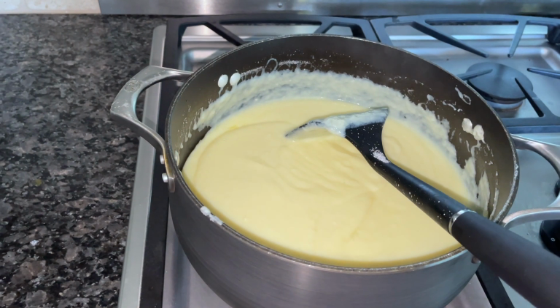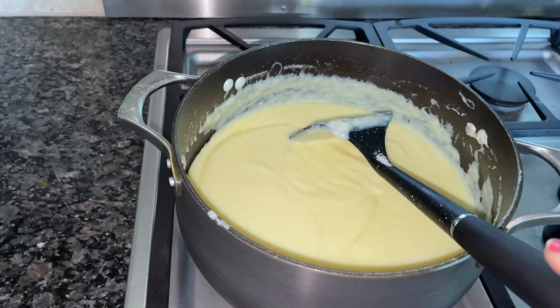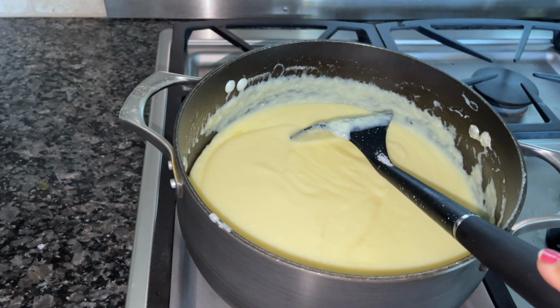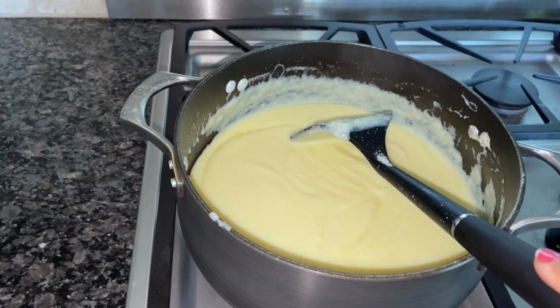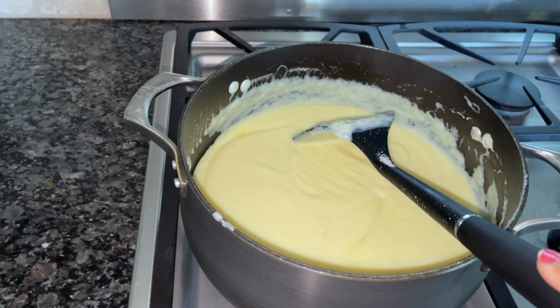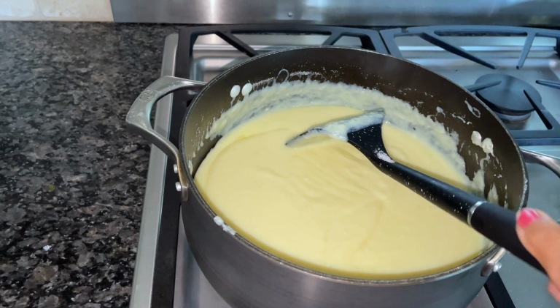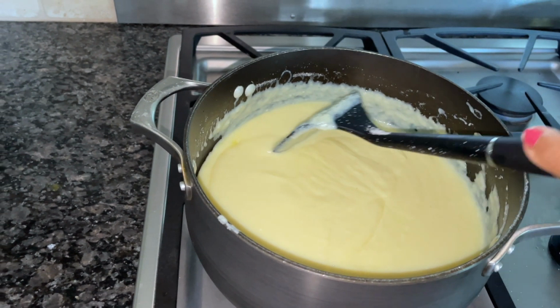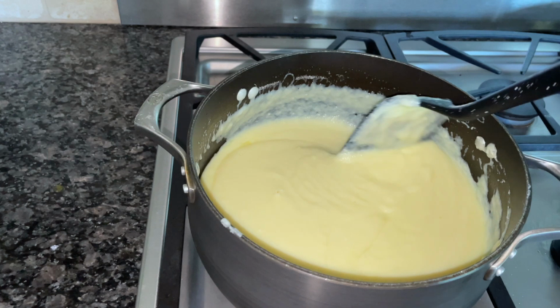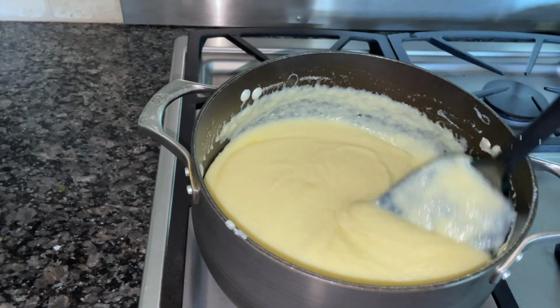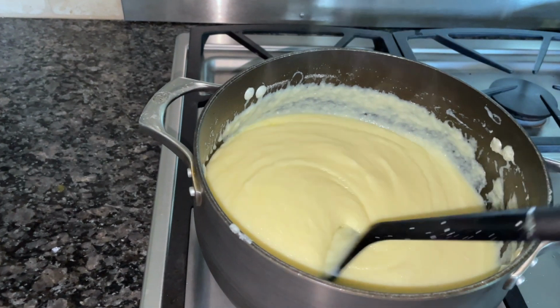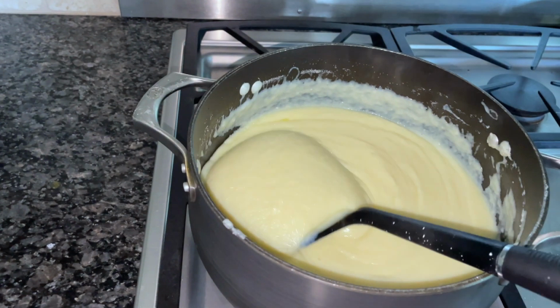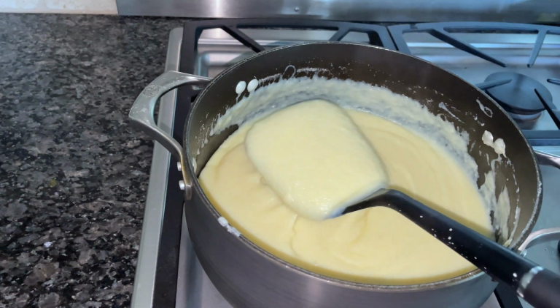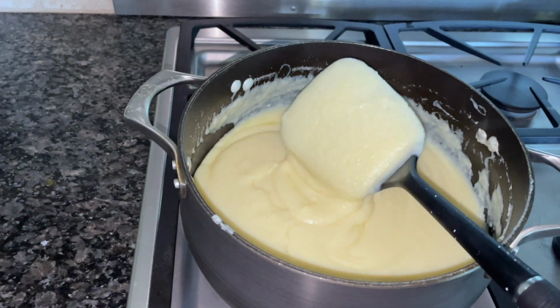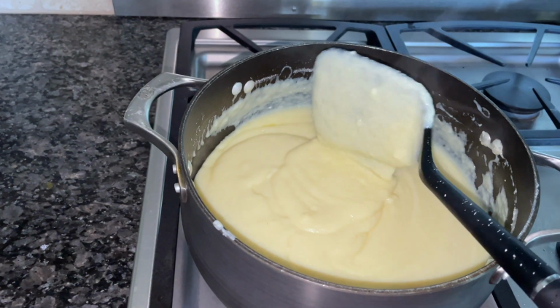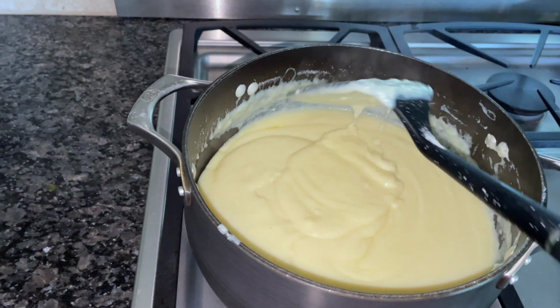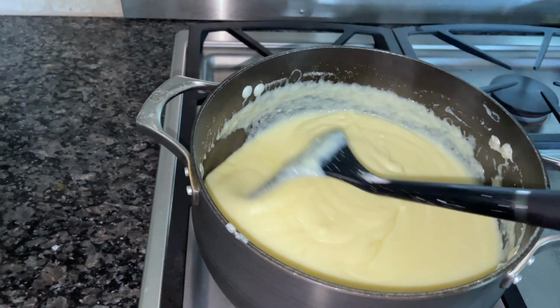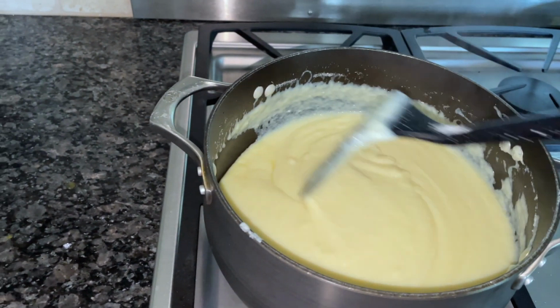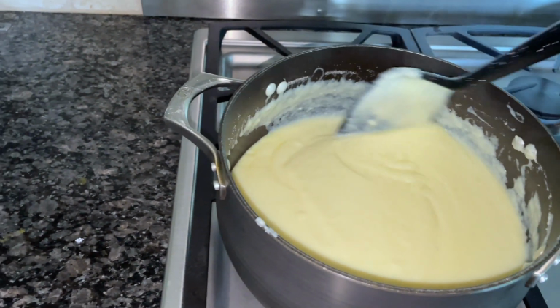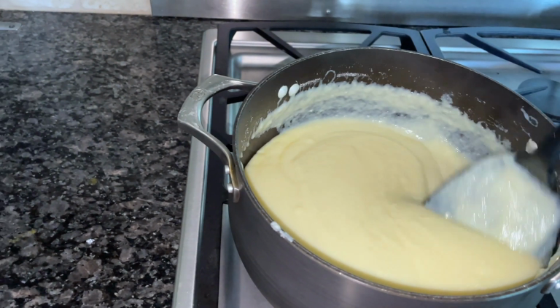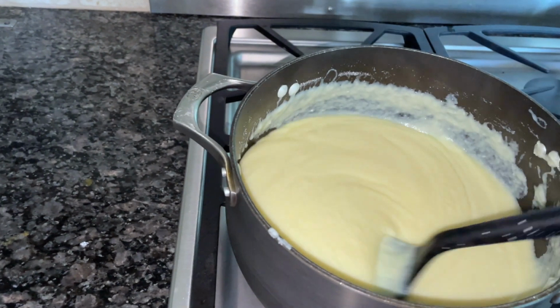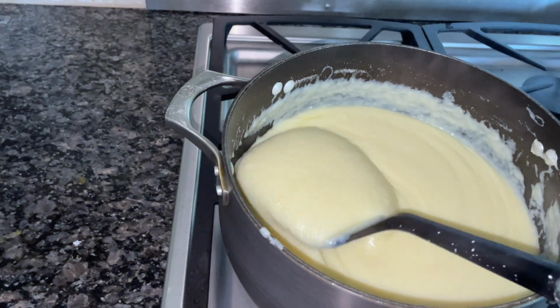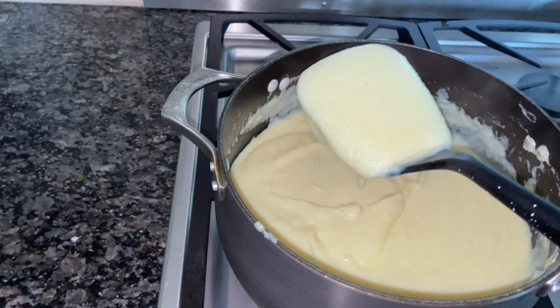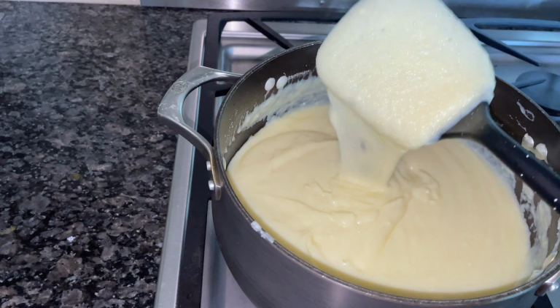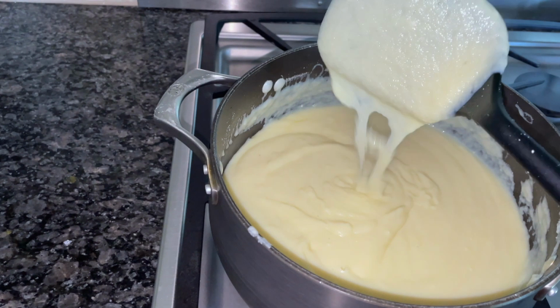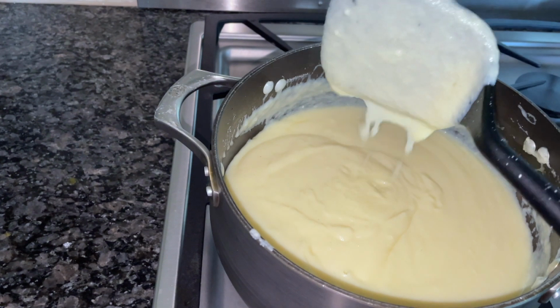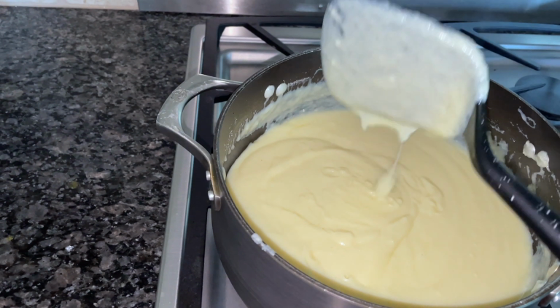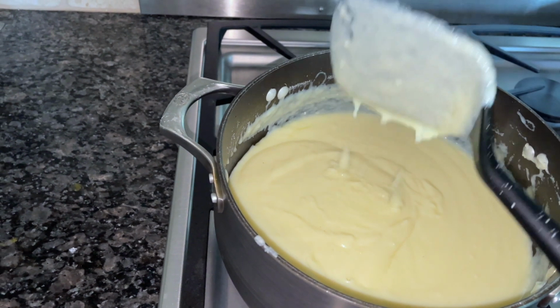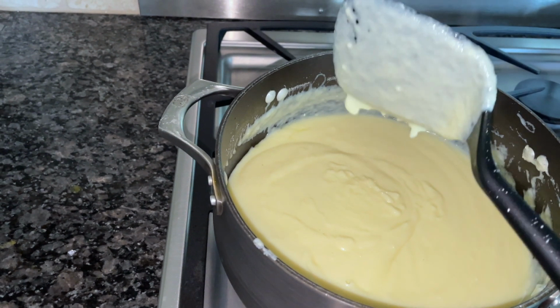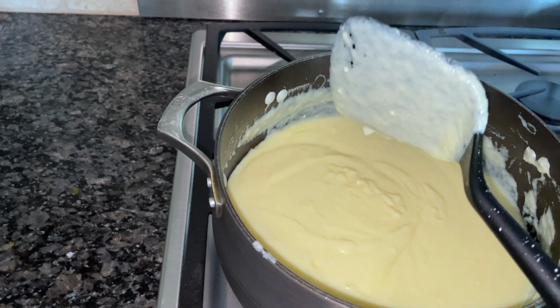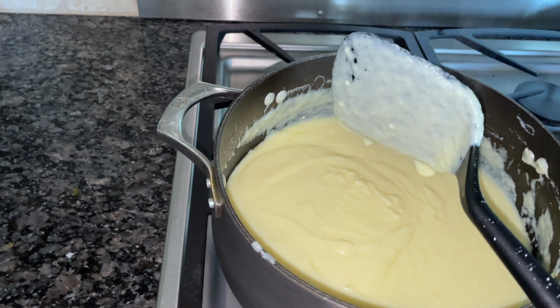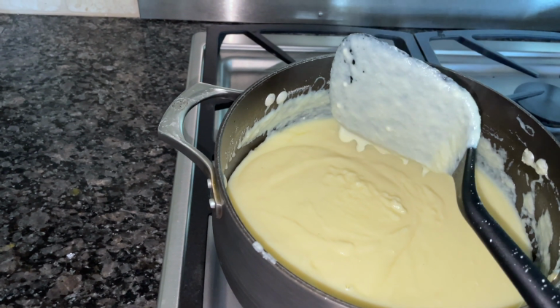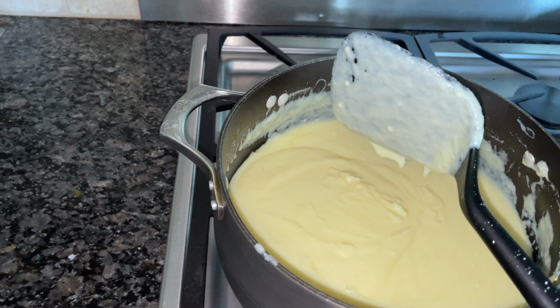I melted the butter in a non-stick pot, added powdered milk, sugar, and ricotta cheese. You can see it's very wet now, so we're going to cook it down to get it to a thick consistency.